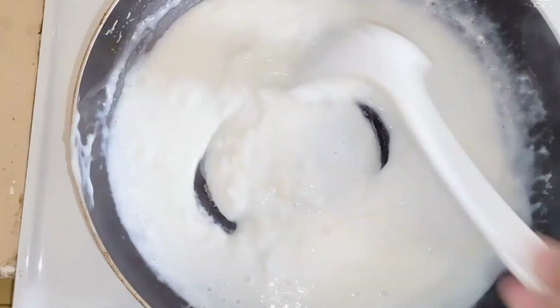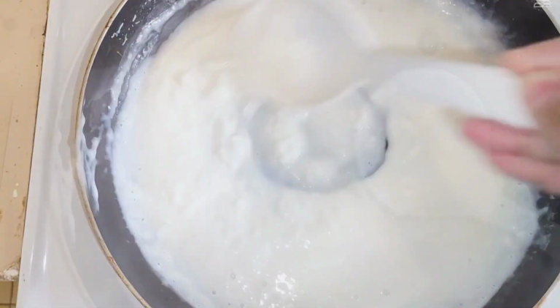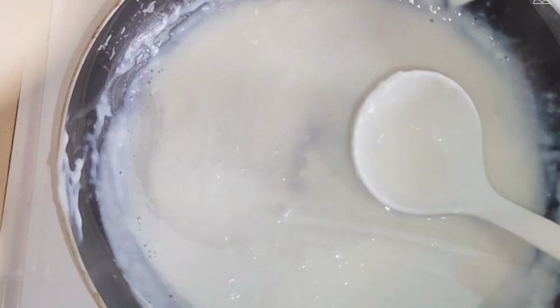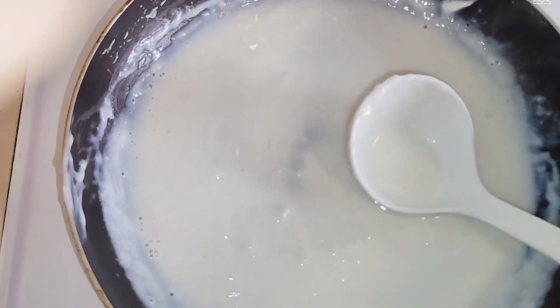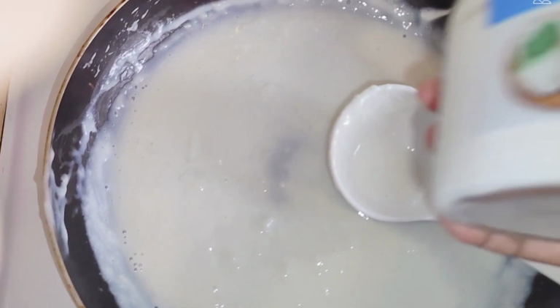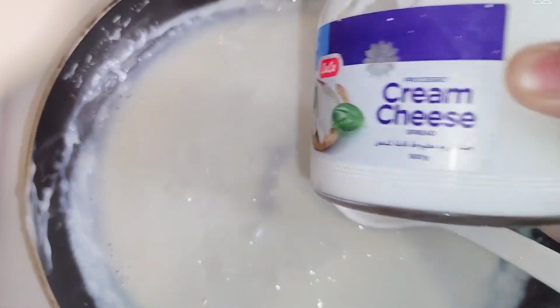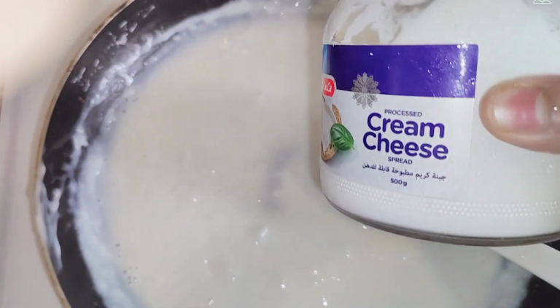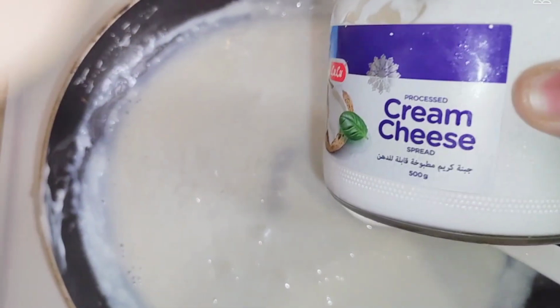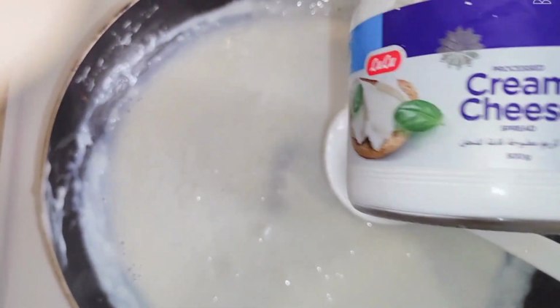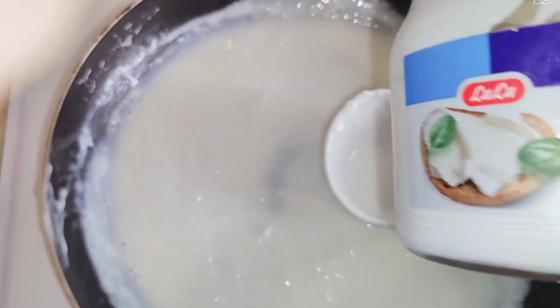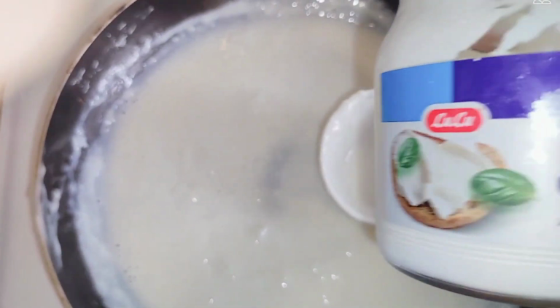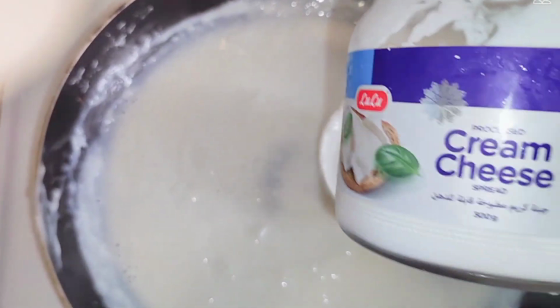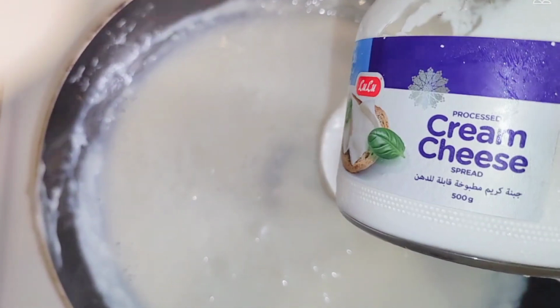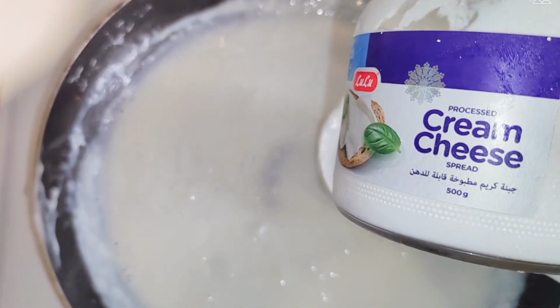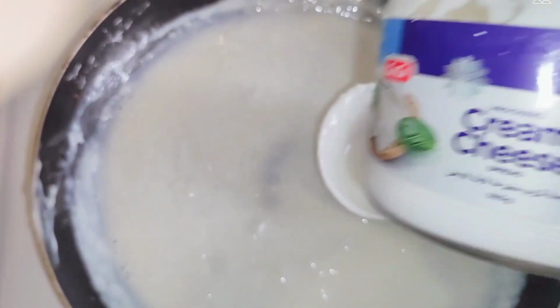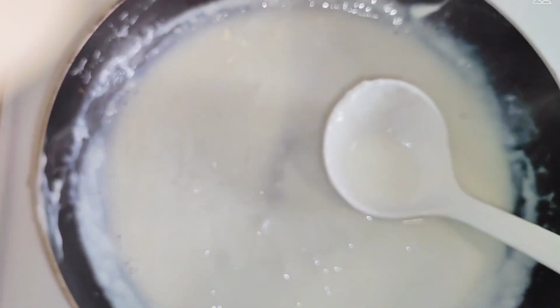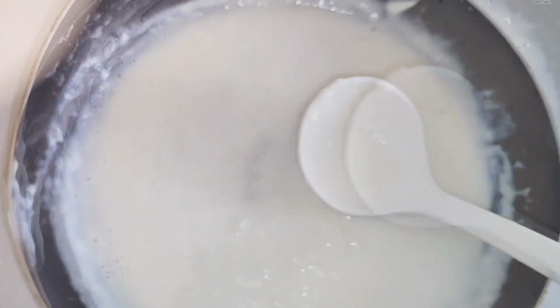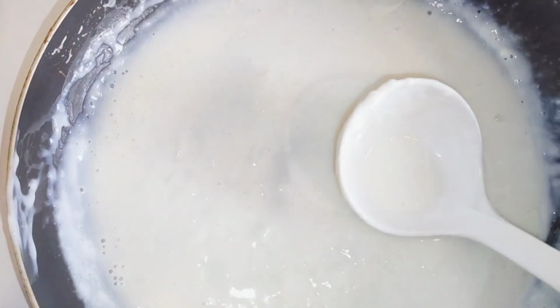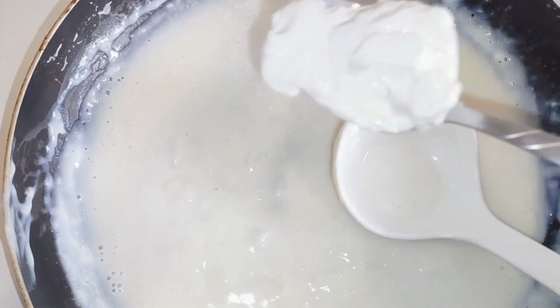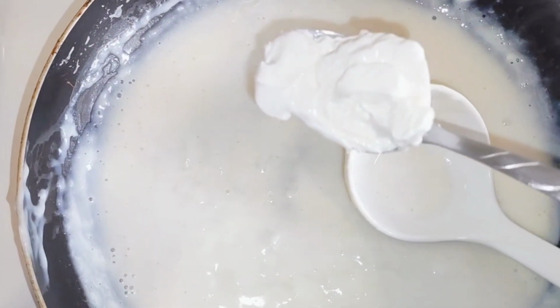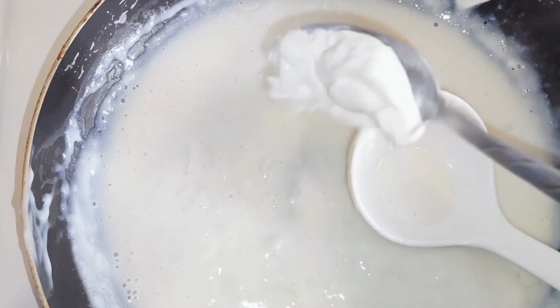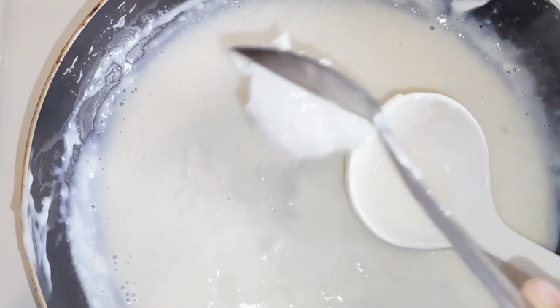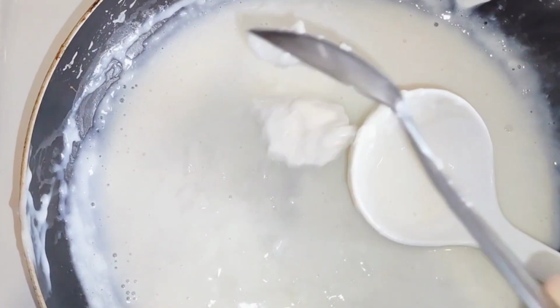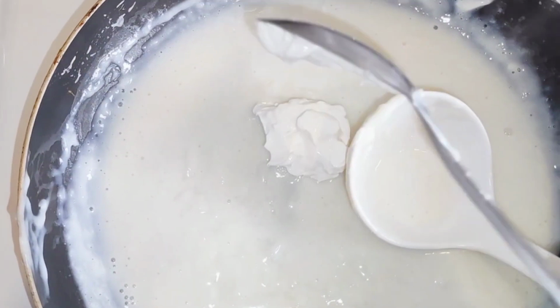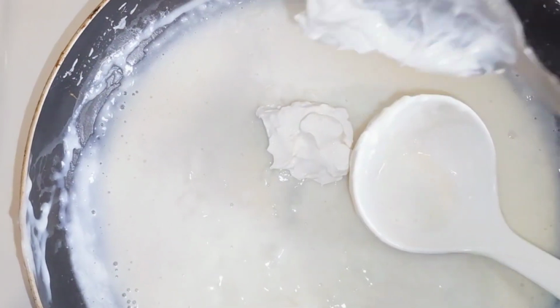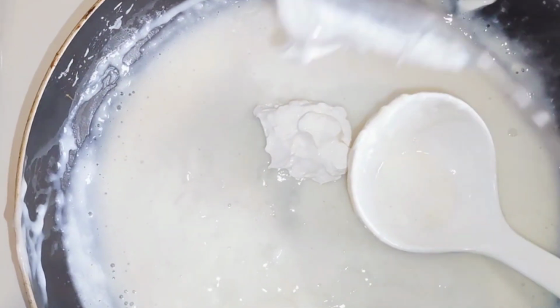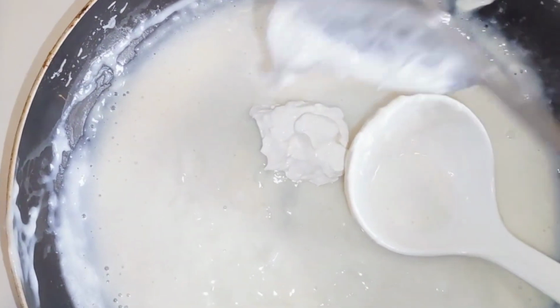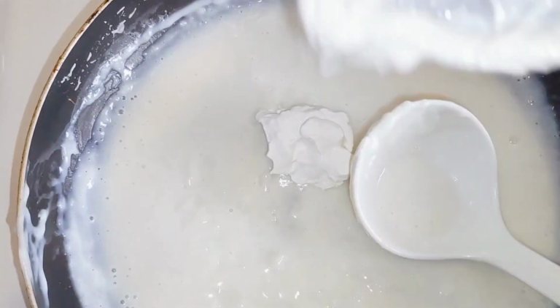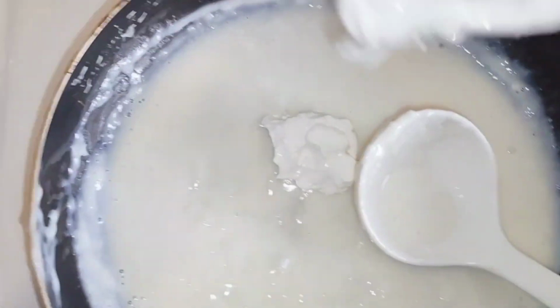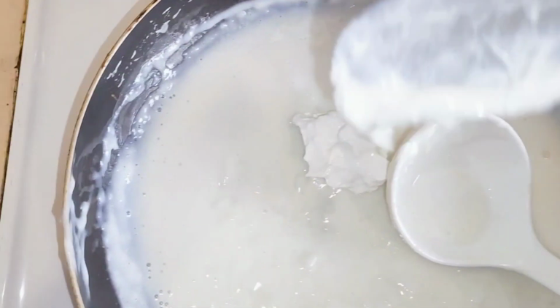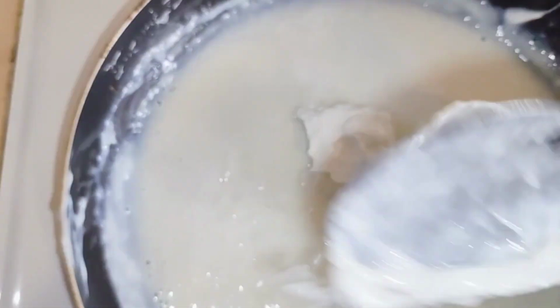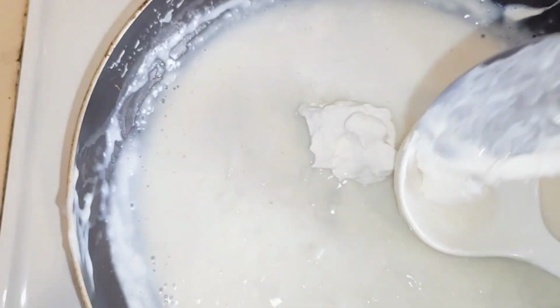Mix with the cream cheese on the table. I will mix some of the cream cheese on the table and use it at a flame.